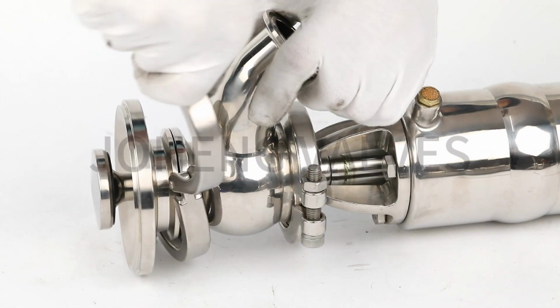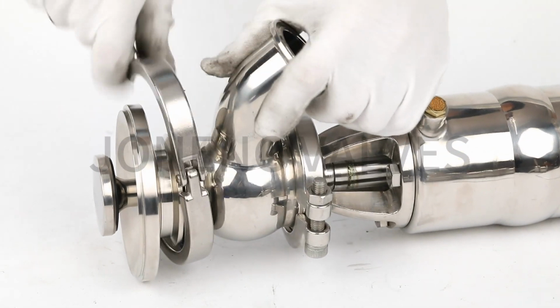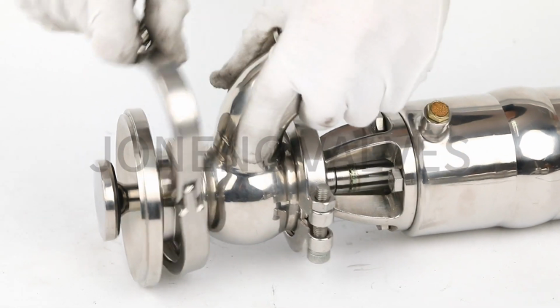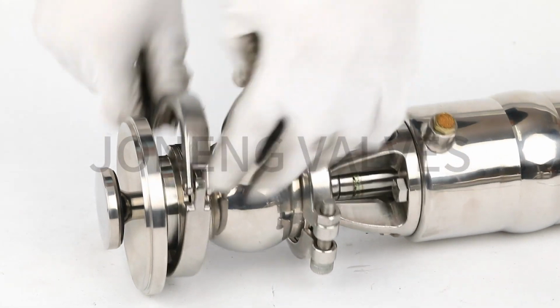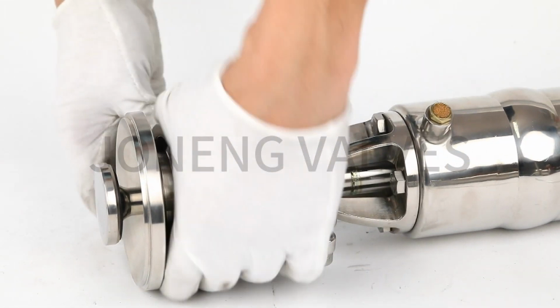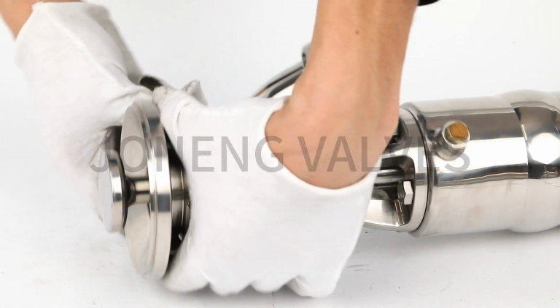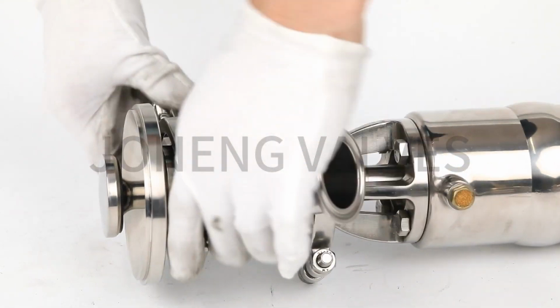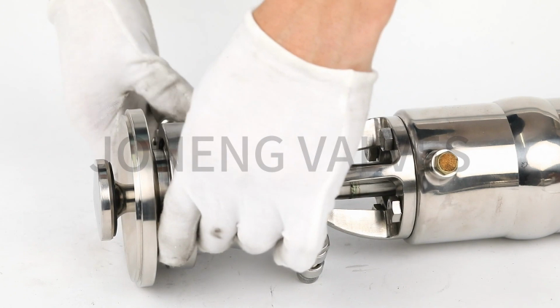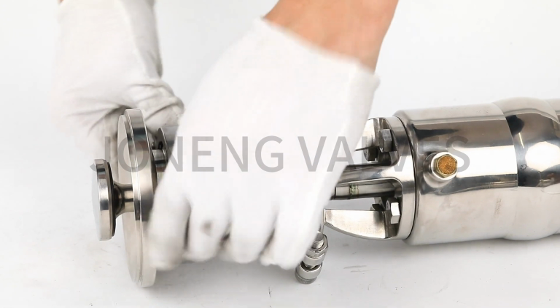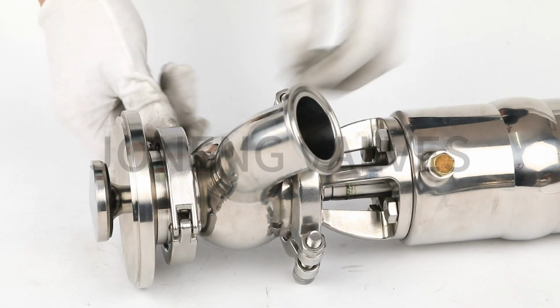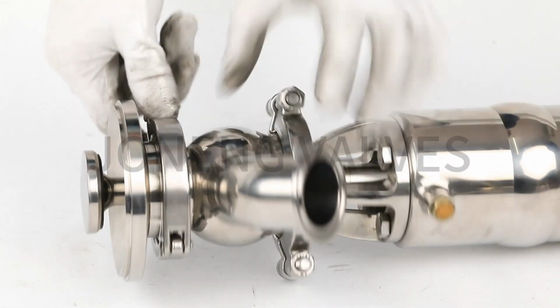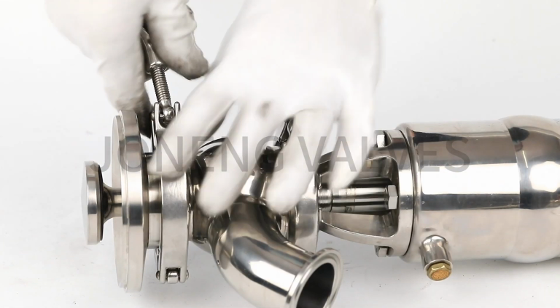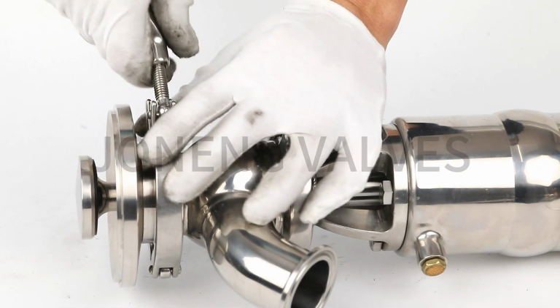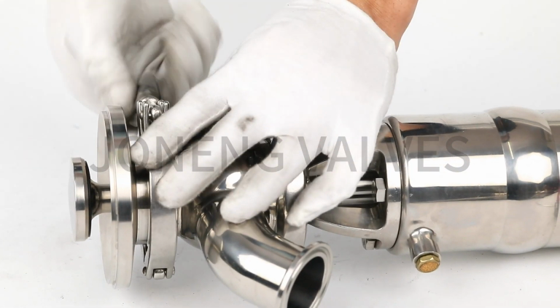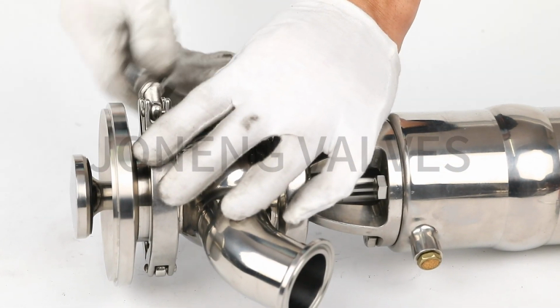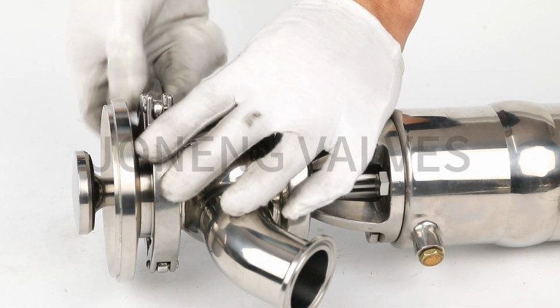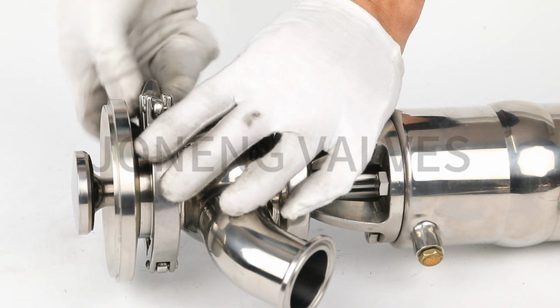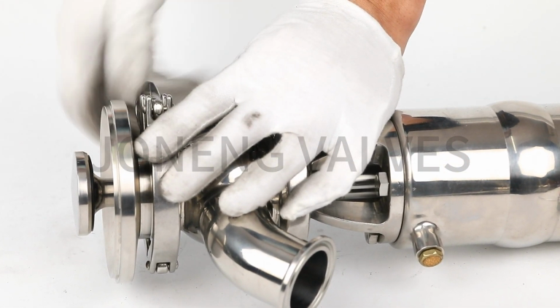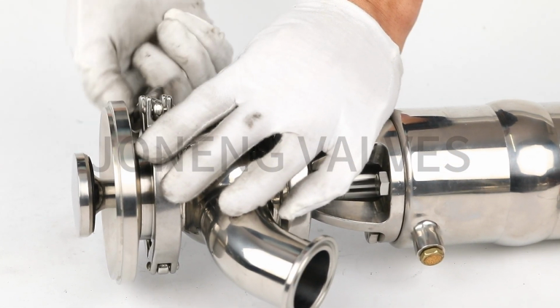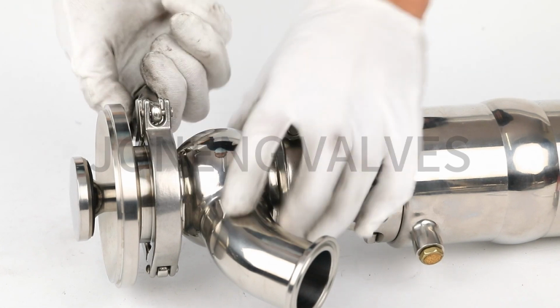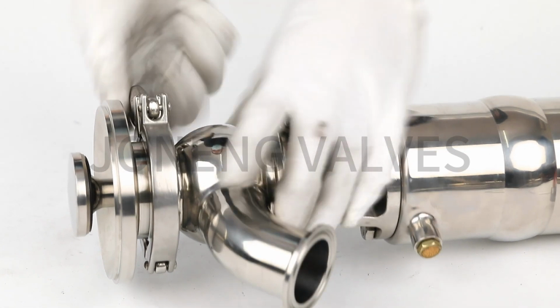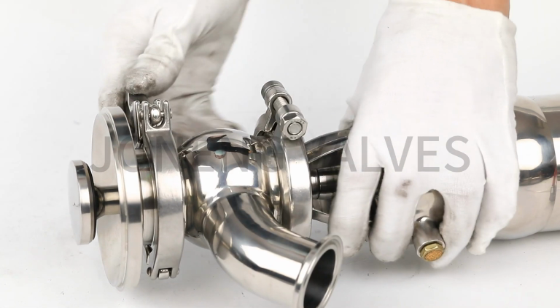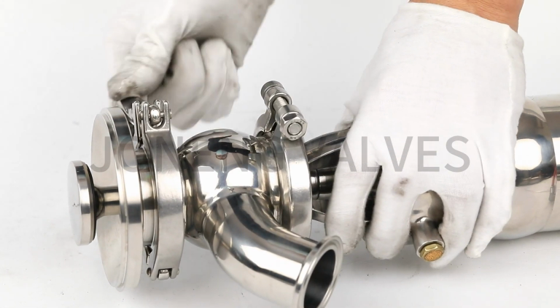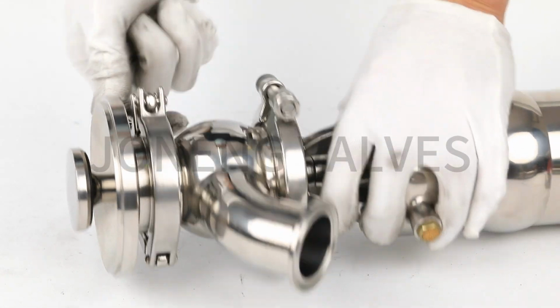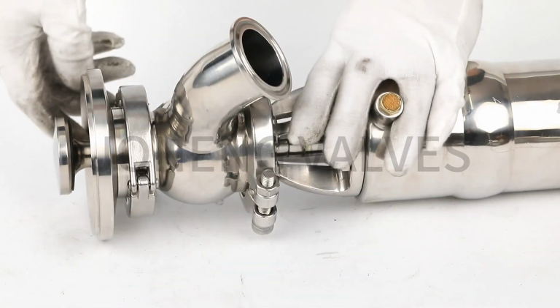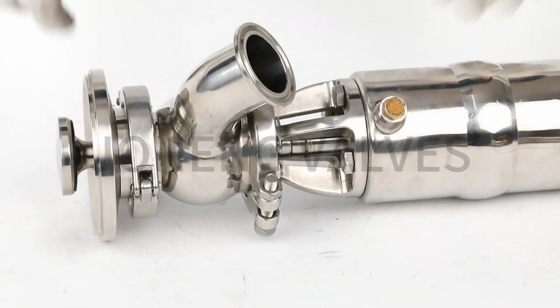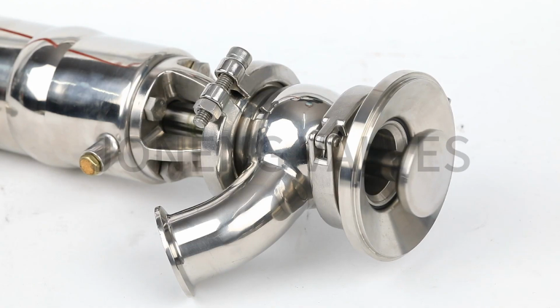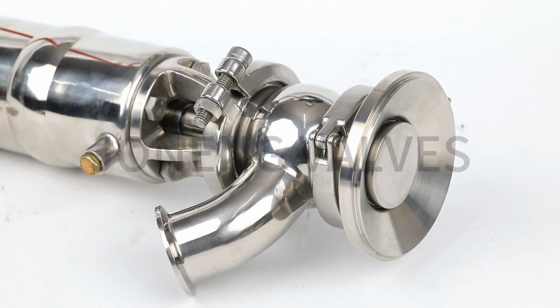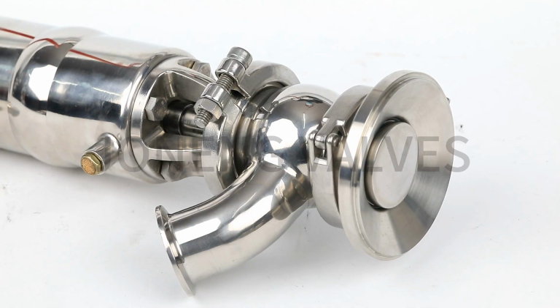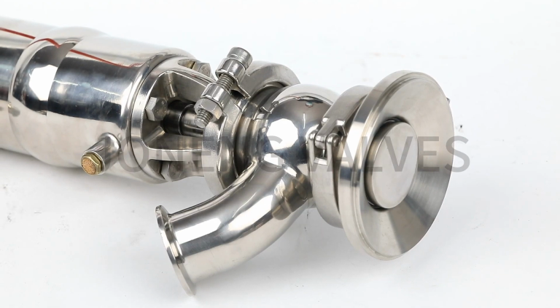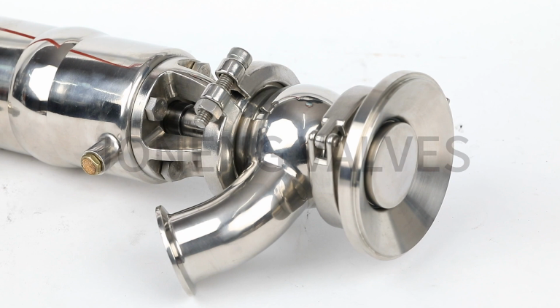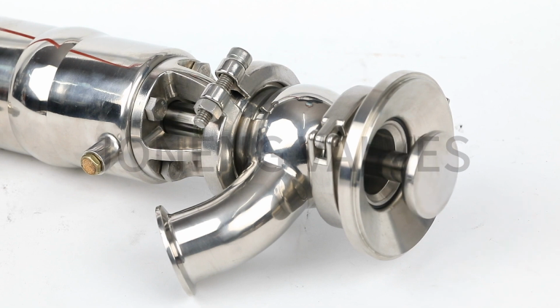This ball-type bottom valve is widely used at the bottom of the tank. This bottom valve is a non-retention type, which is very suitable for use in the pharmaceutical industry.